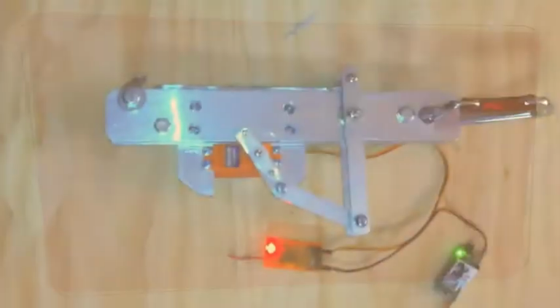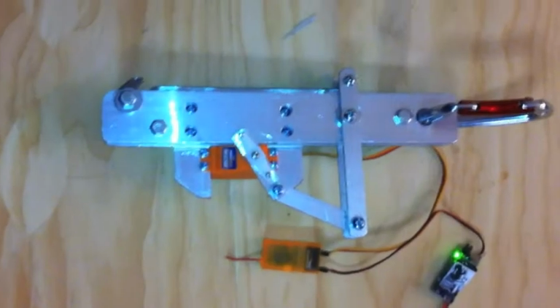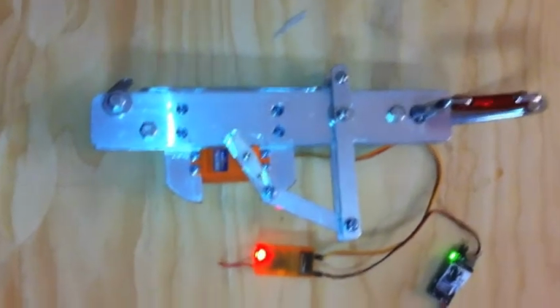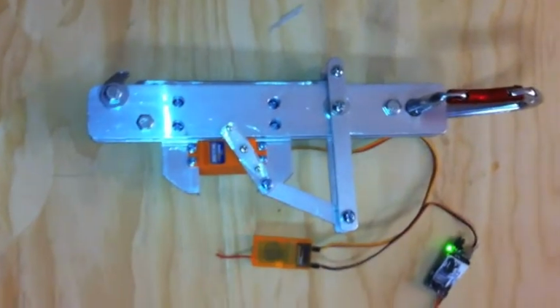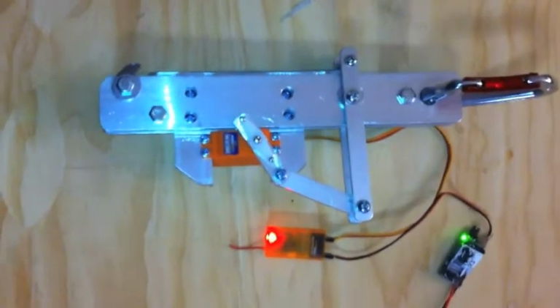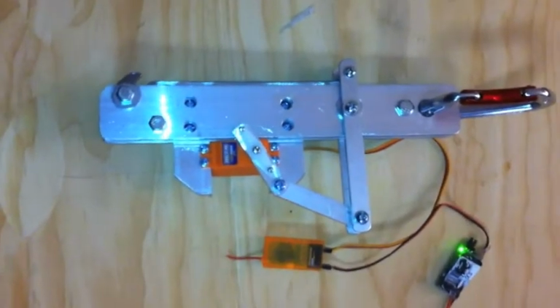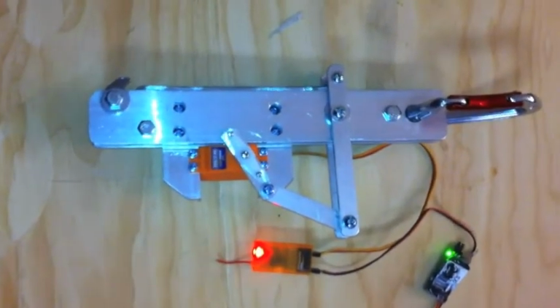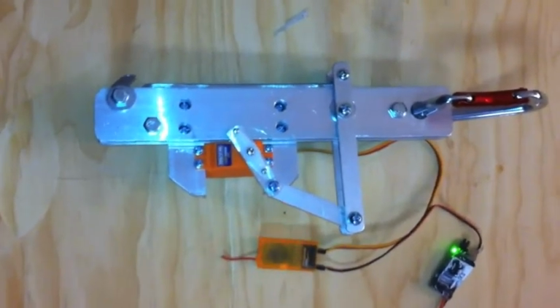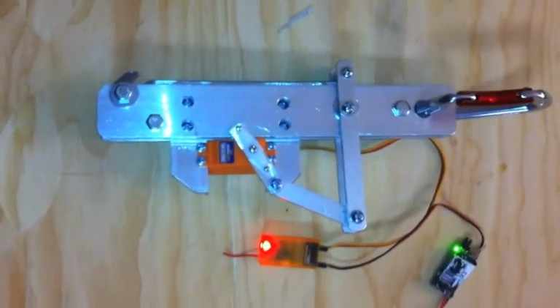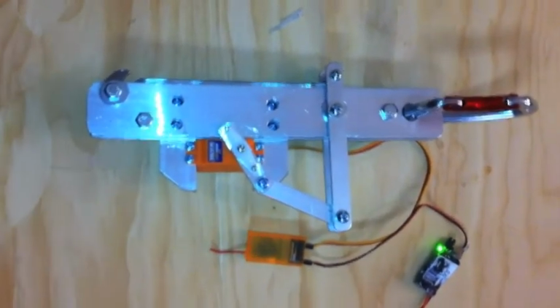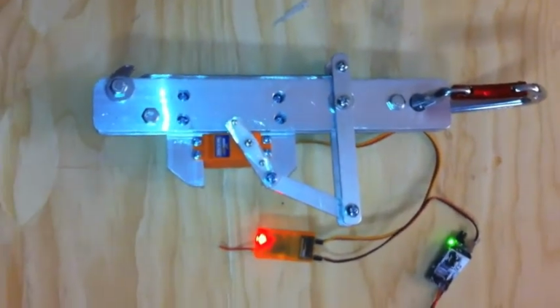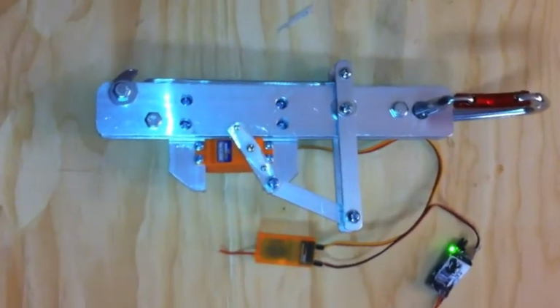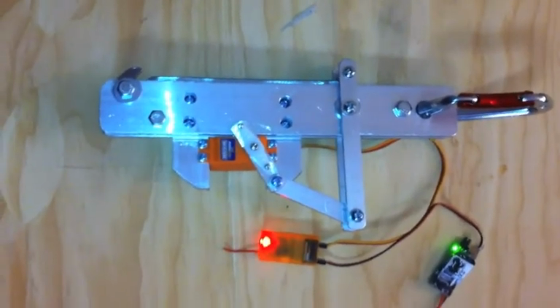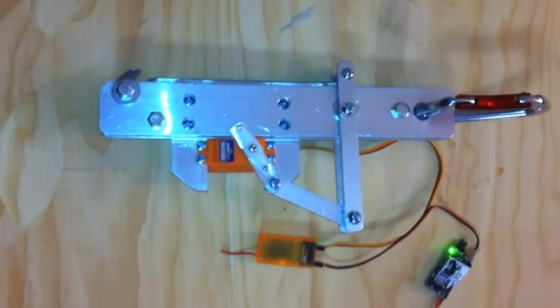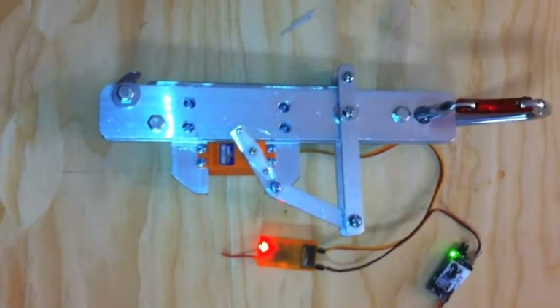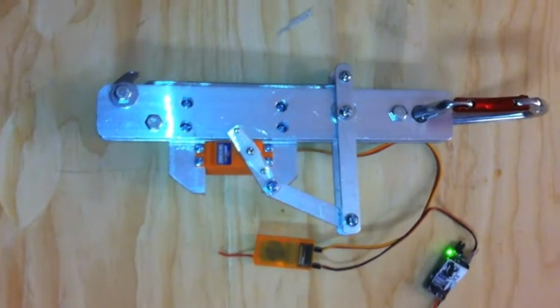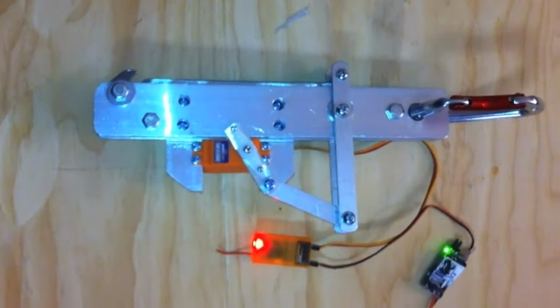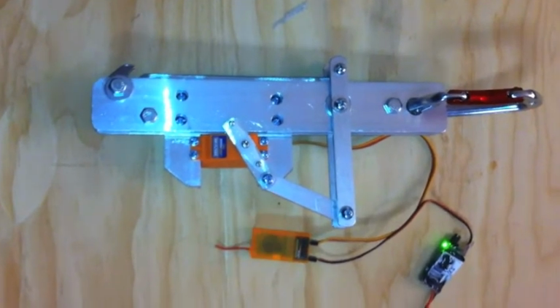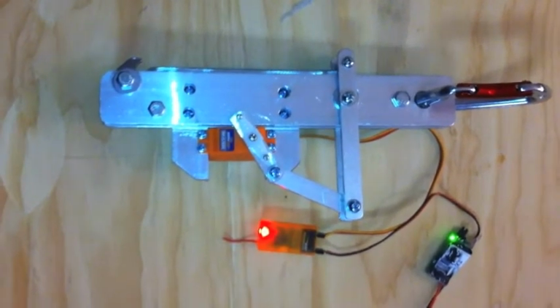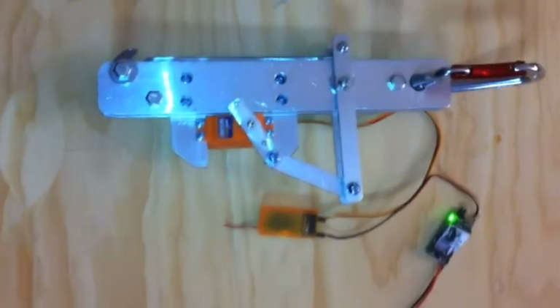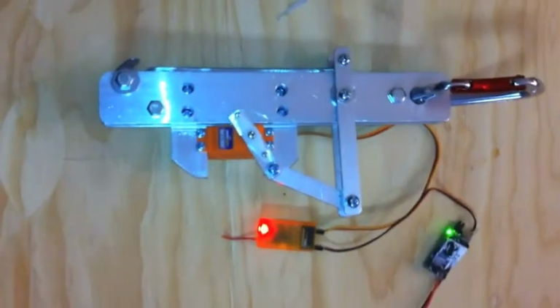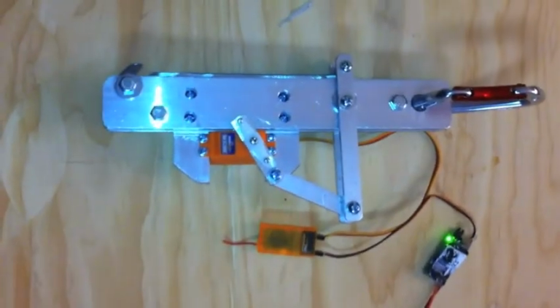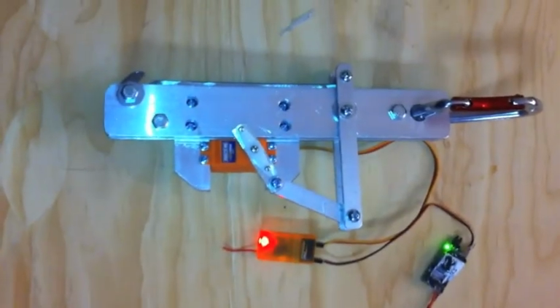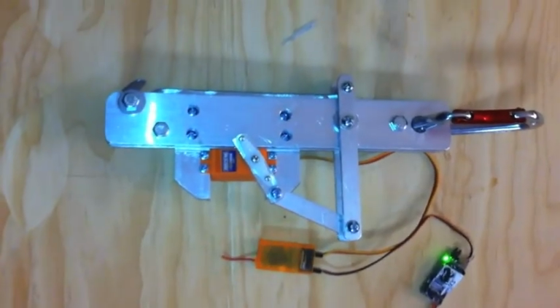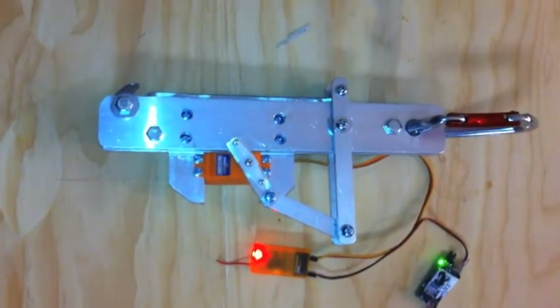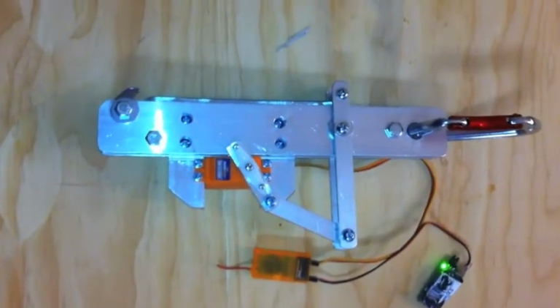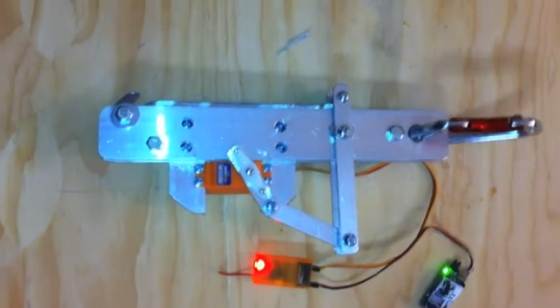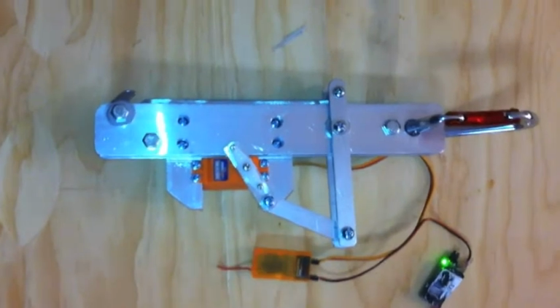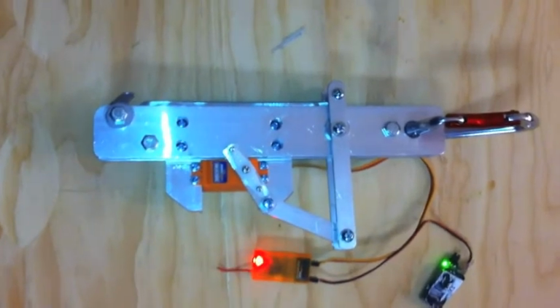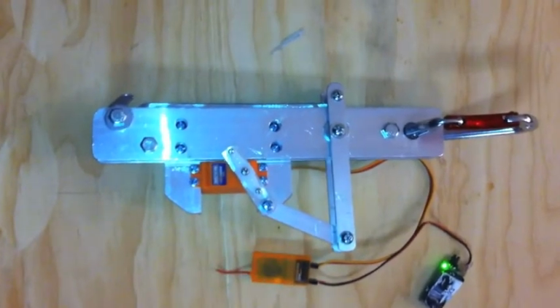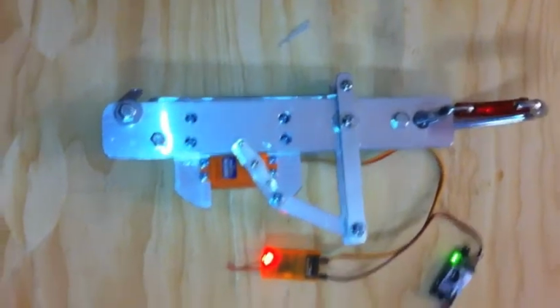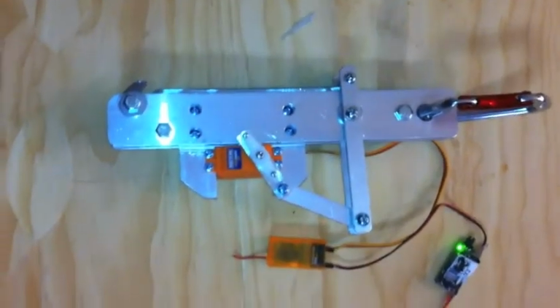Hey guys, it's Brooks. Like I said, I was going to build a mechanical bungee release mechanism that runs off of a standard servo so that it can be triggered by my expert channel on my UHF radio.